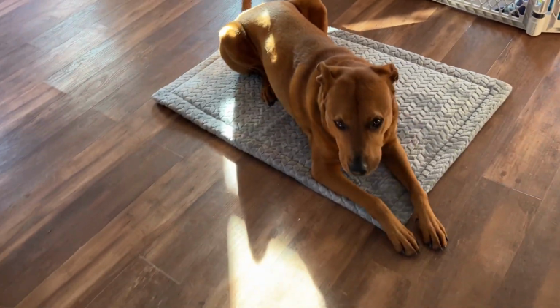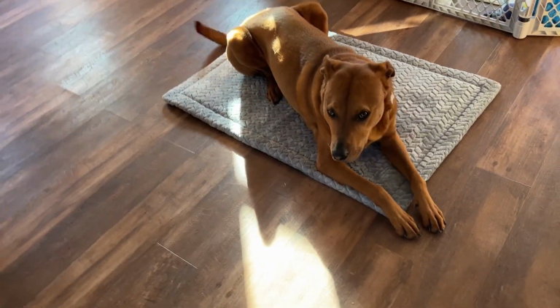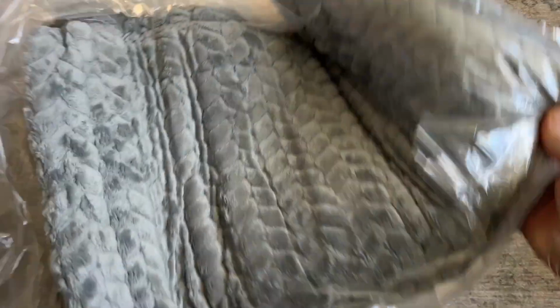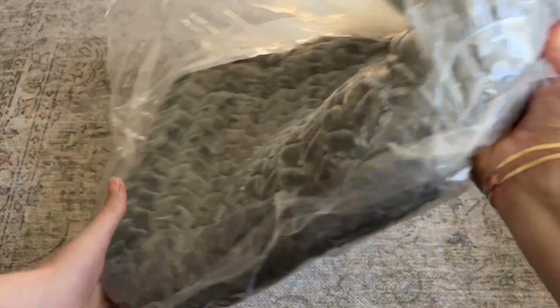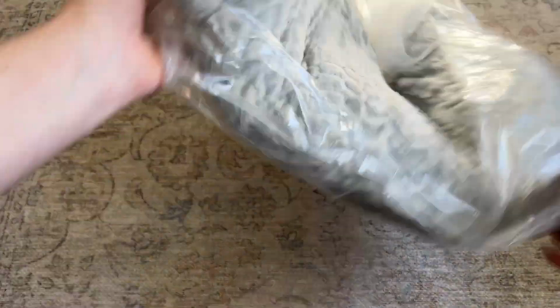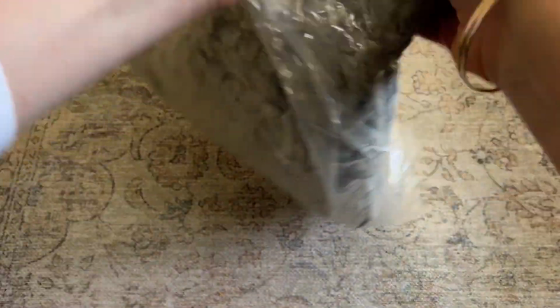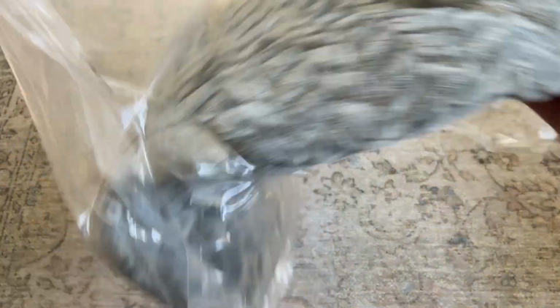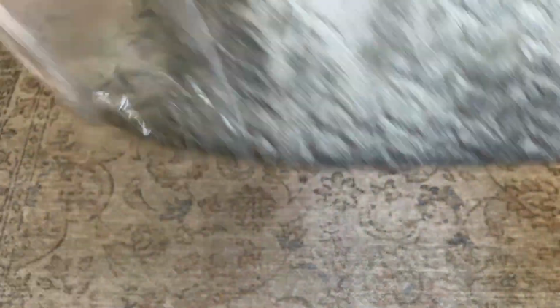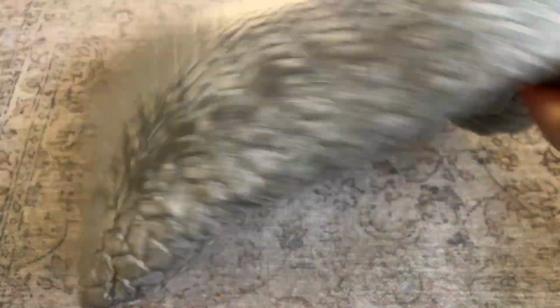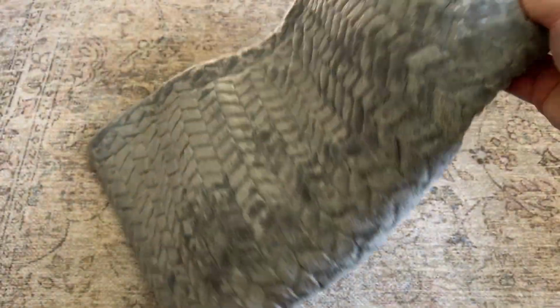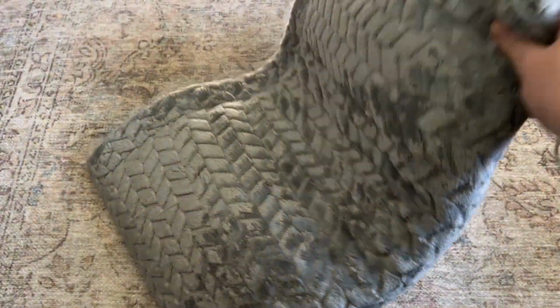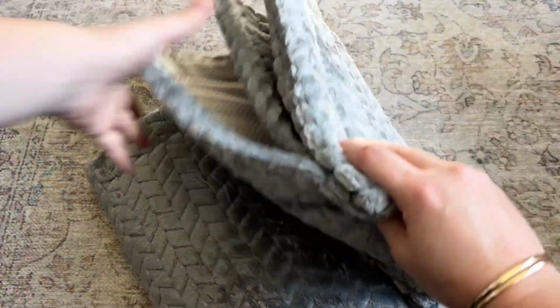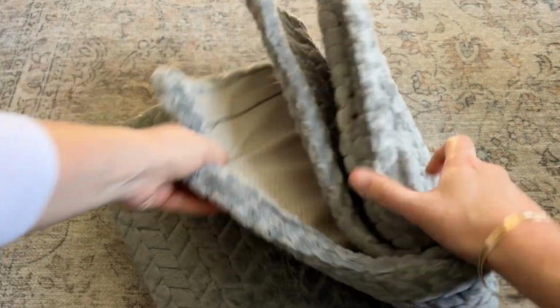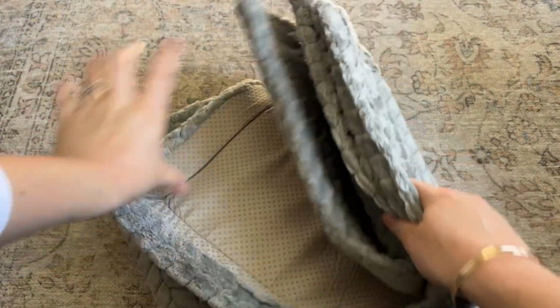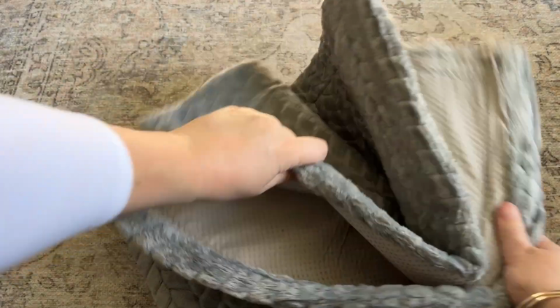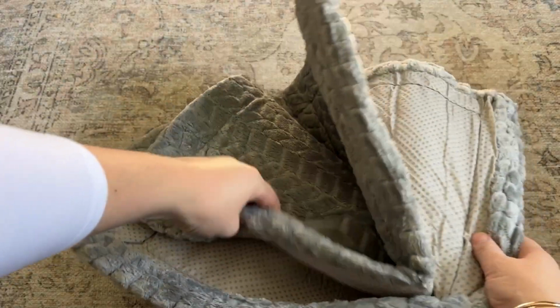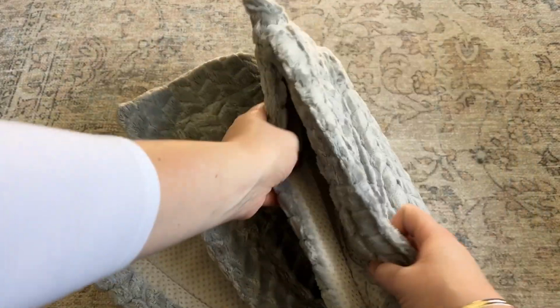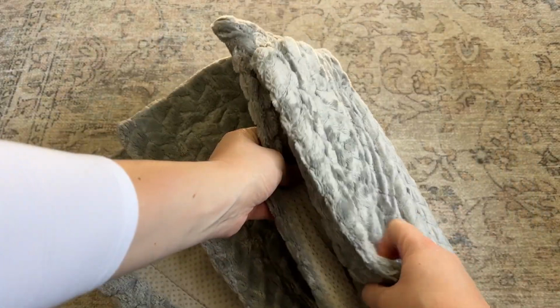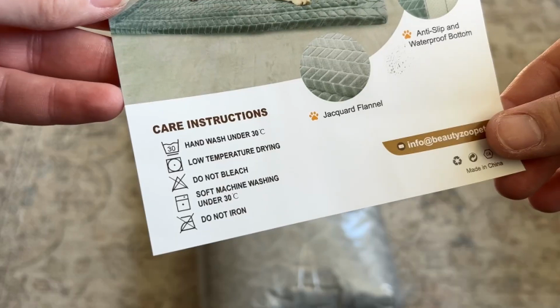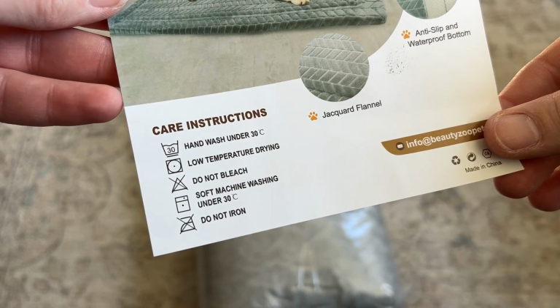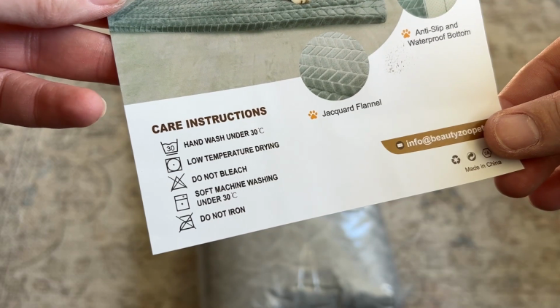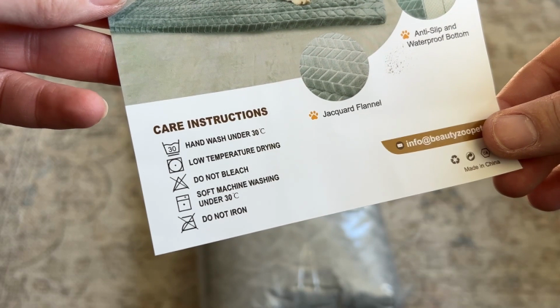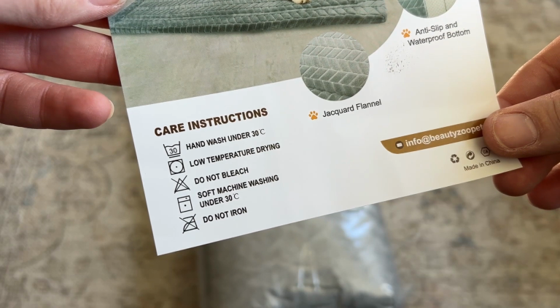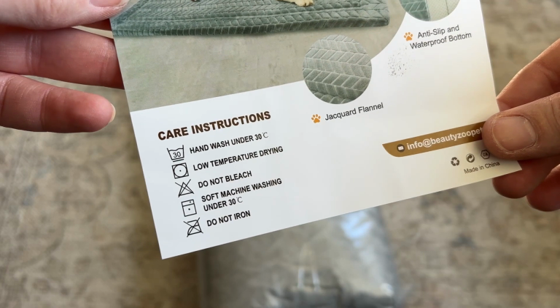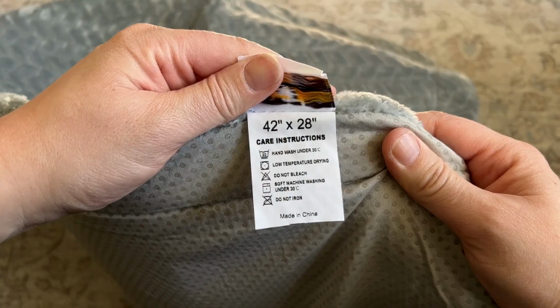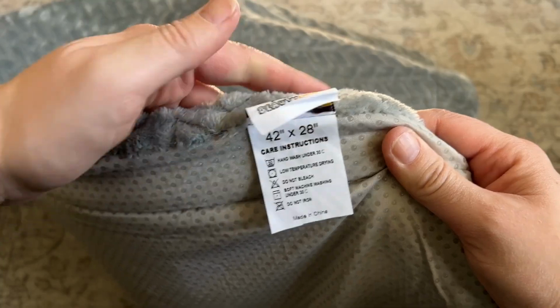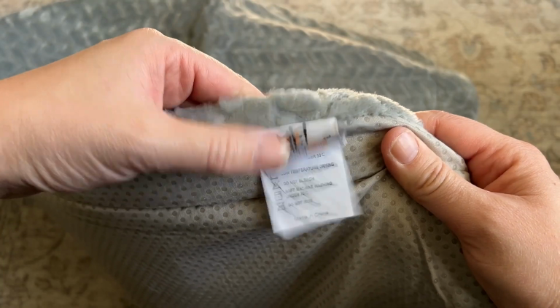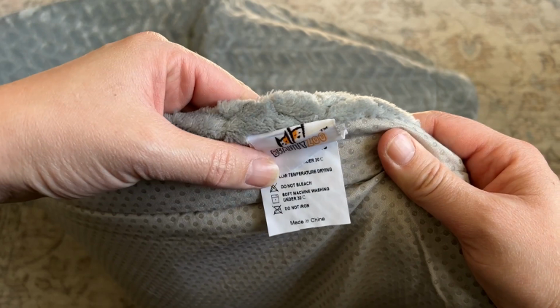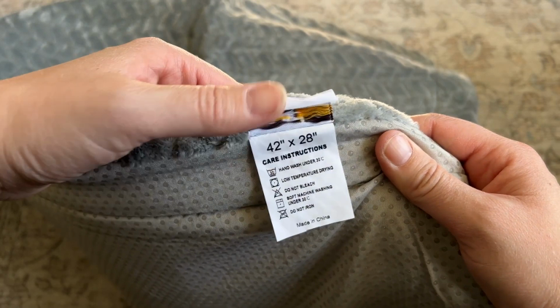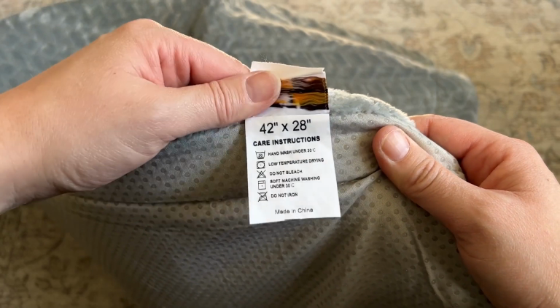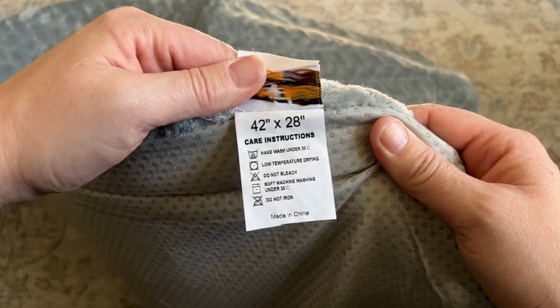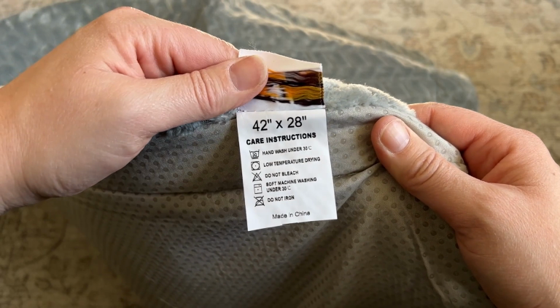It is a little bit on the thinner side, but that is because it is machine washable, which is essential with dogs. There are care instructions on the package, but they're also on the tag so you always have it with you when you go to throw it in the machine.